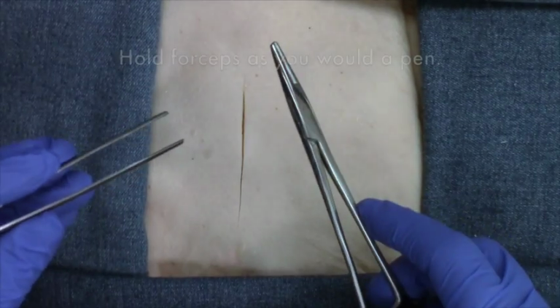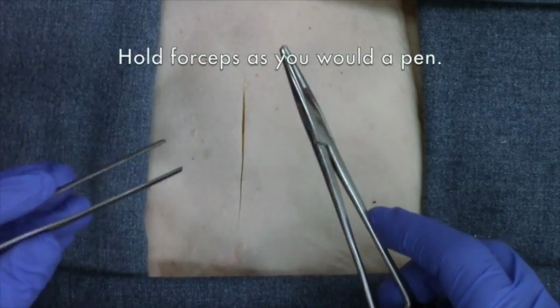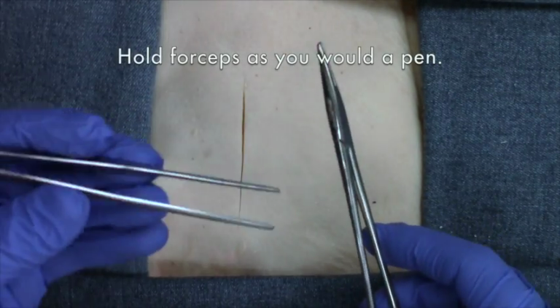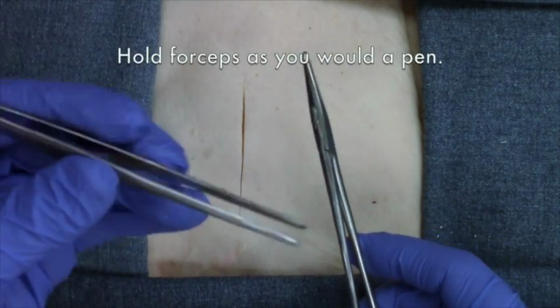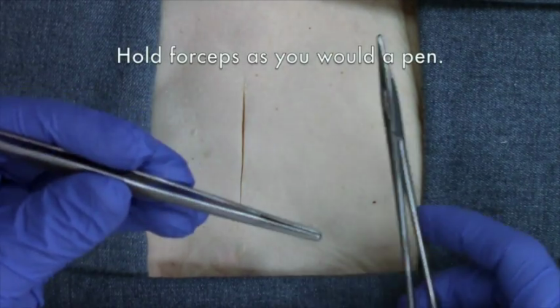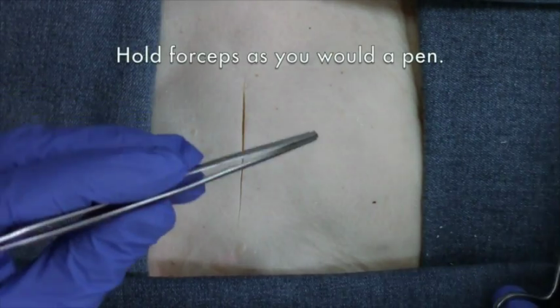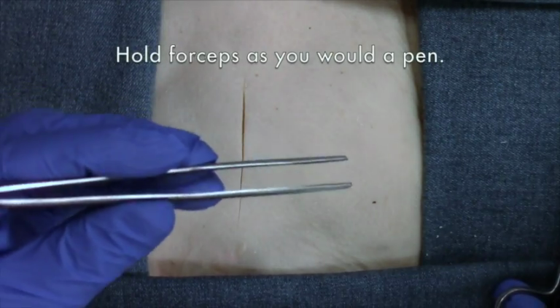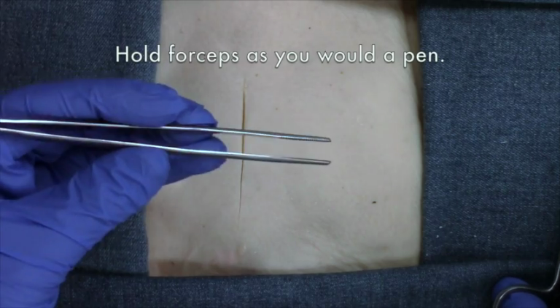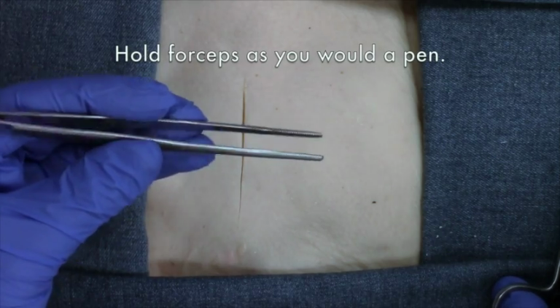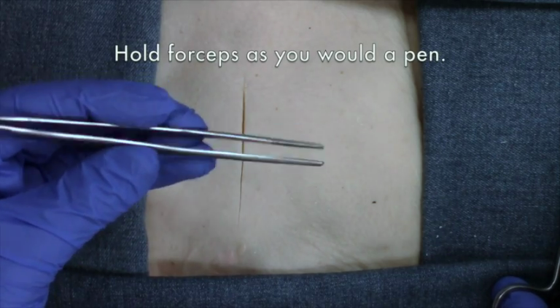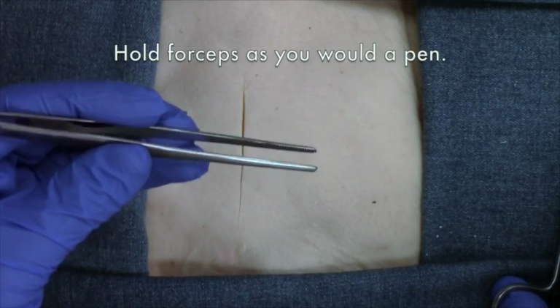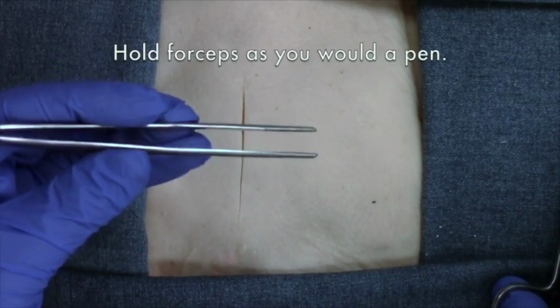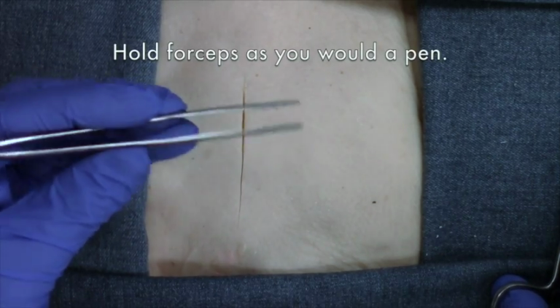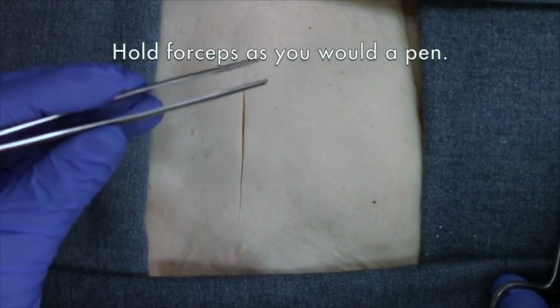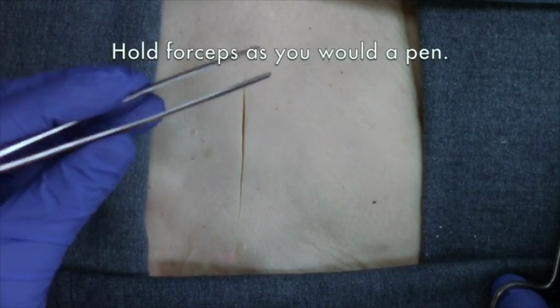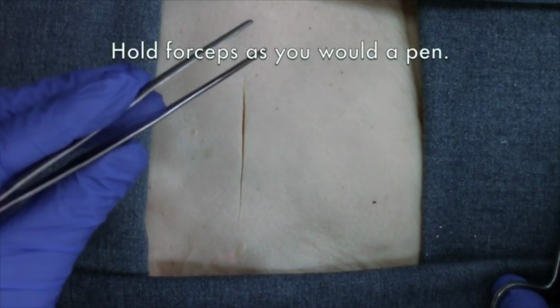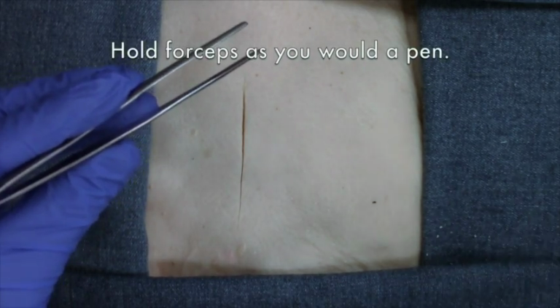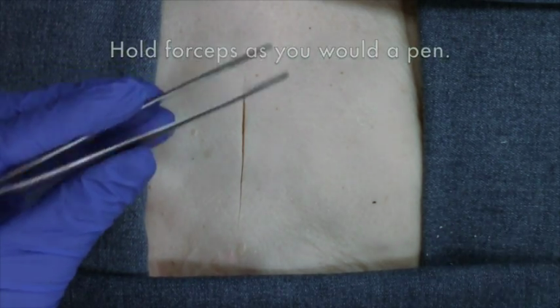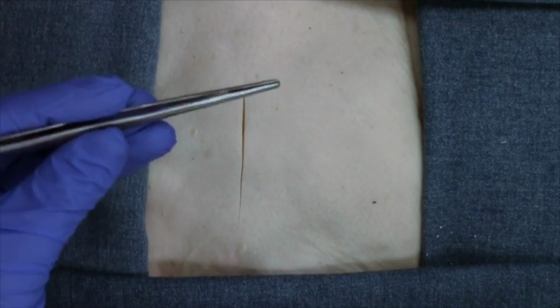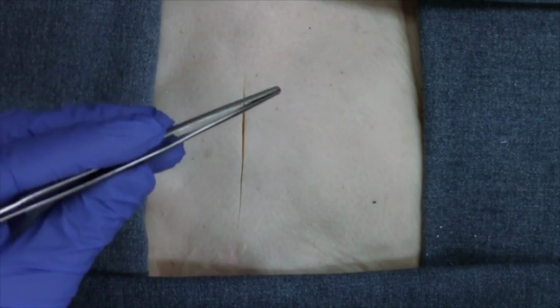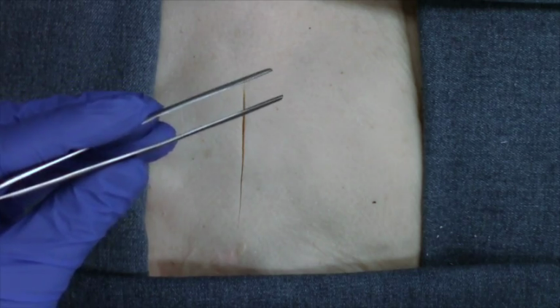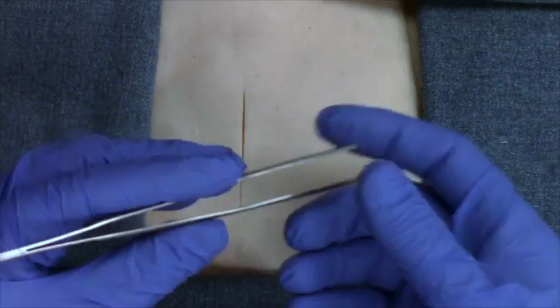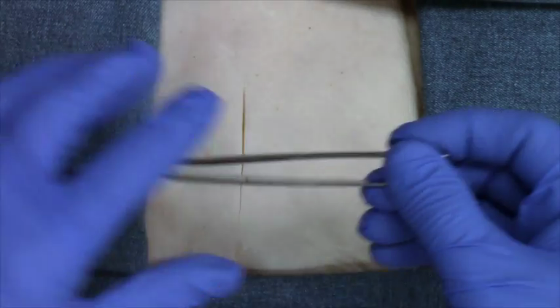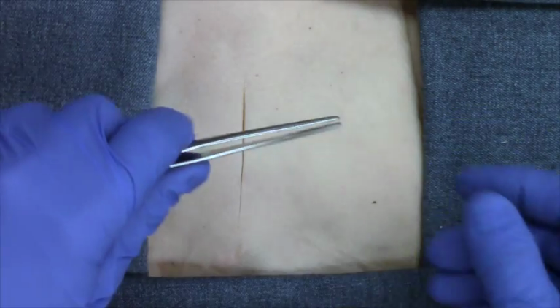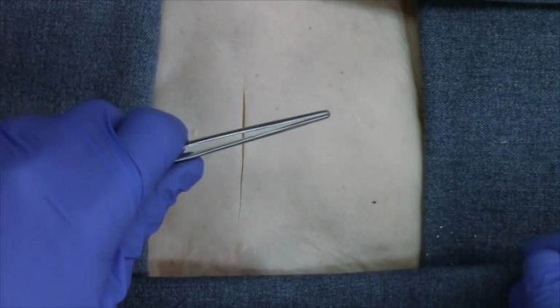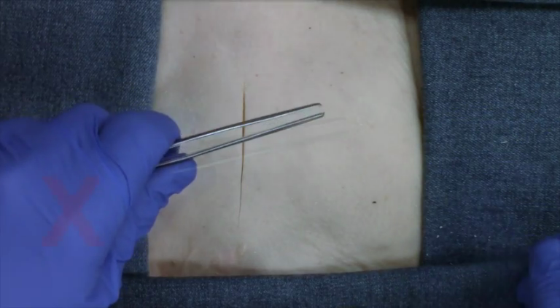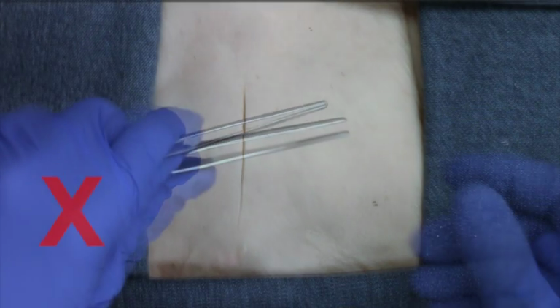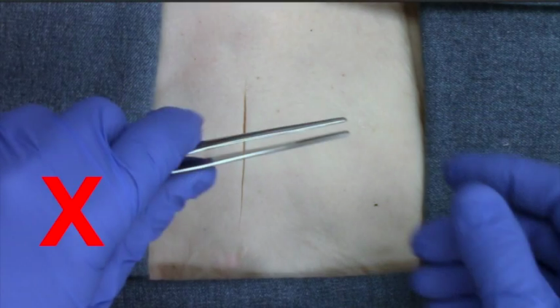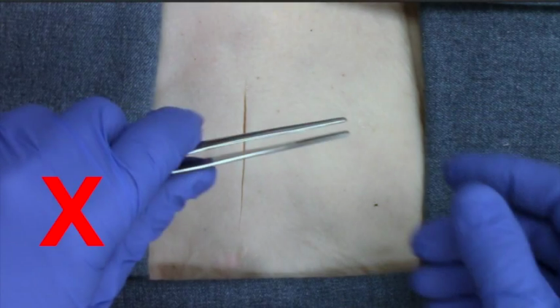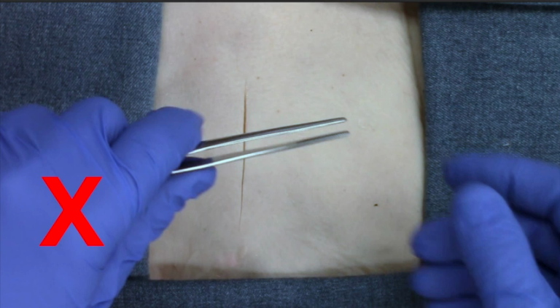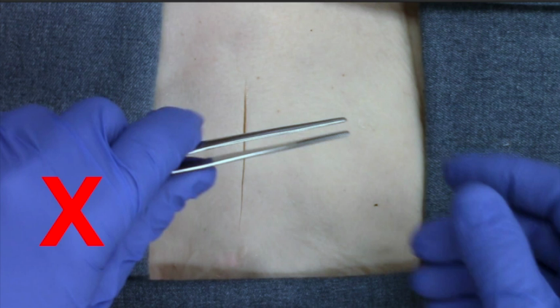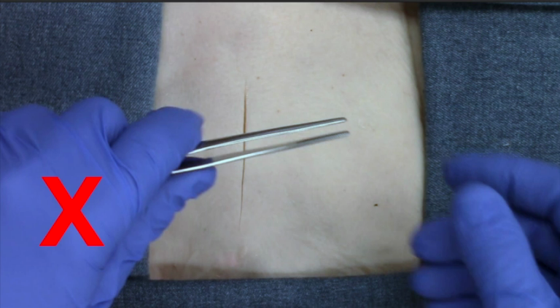This is how you hold forceps — as you would a pen or chopsticks. Not like this; you do not want to hold them inside your palm.